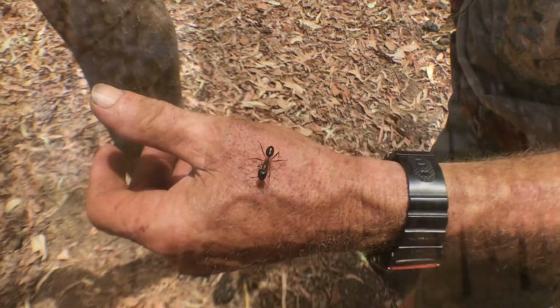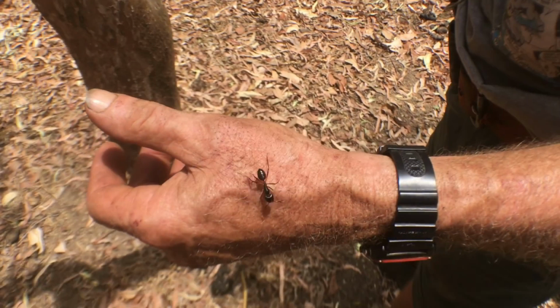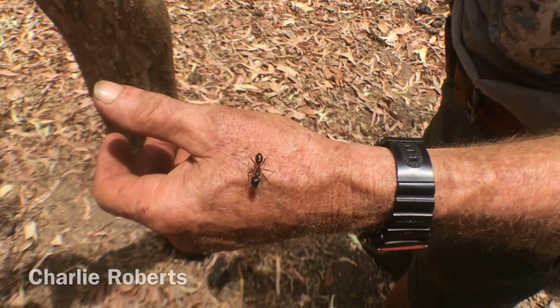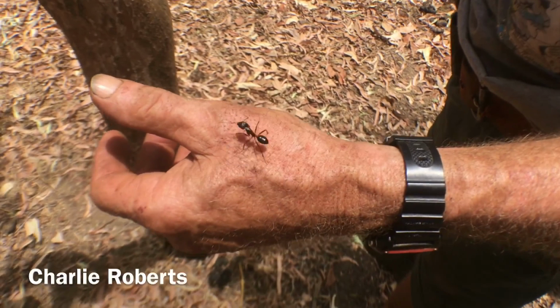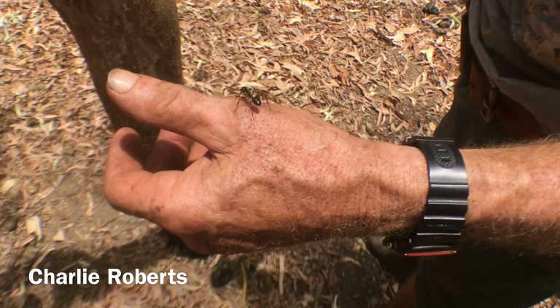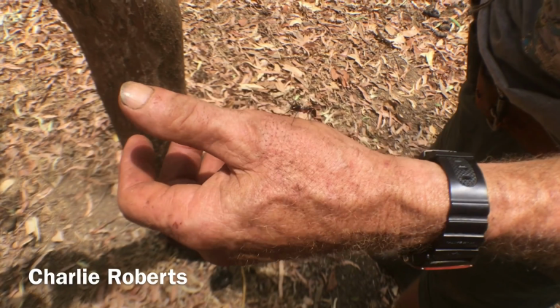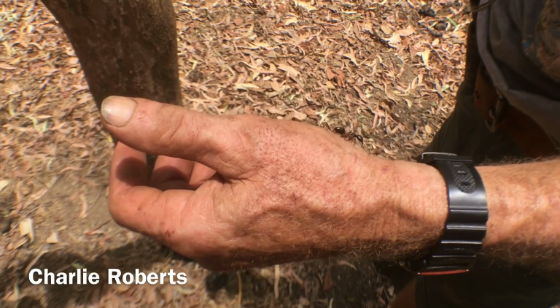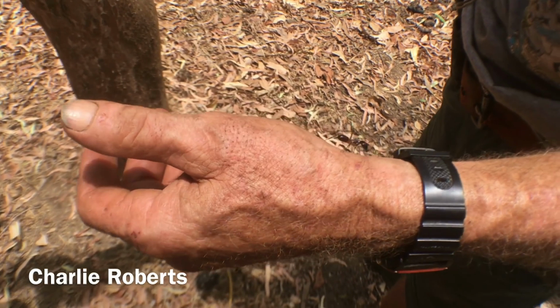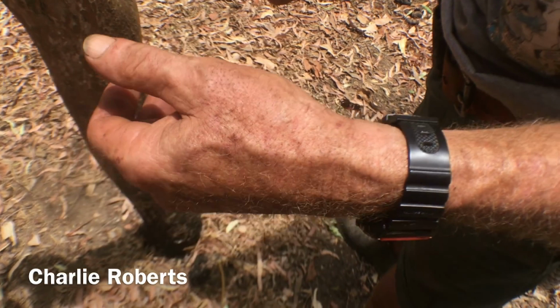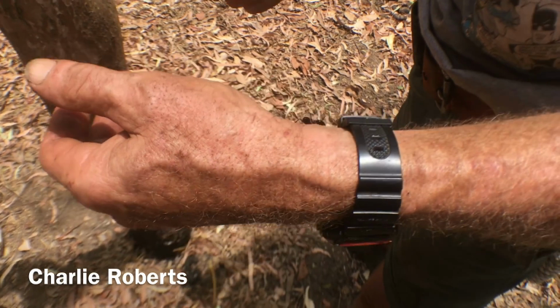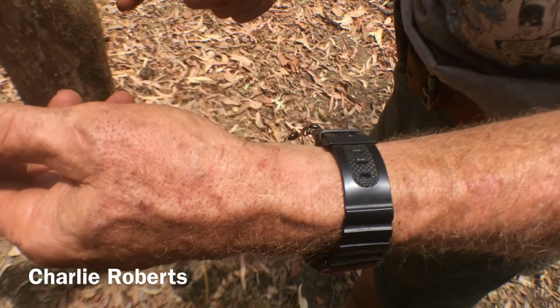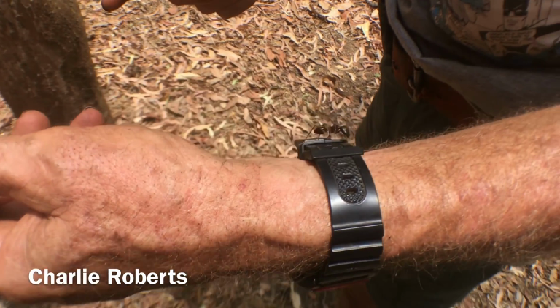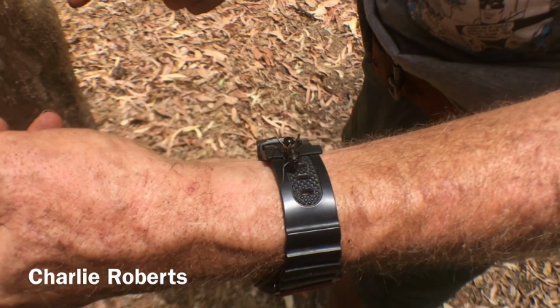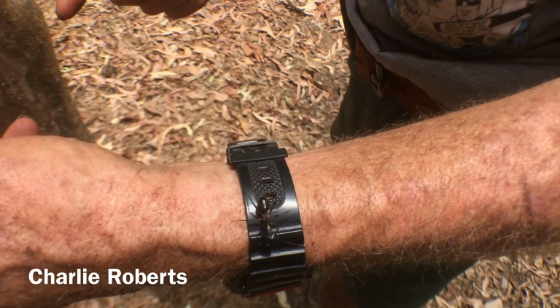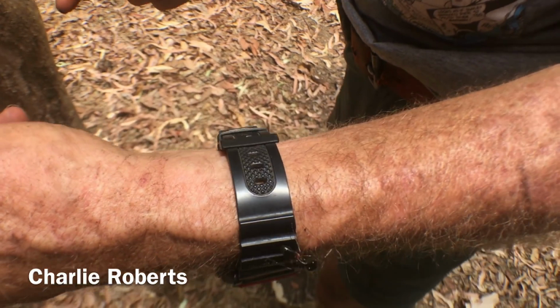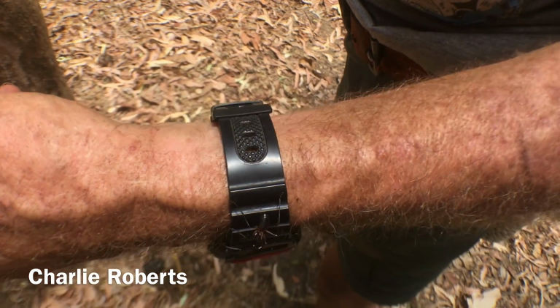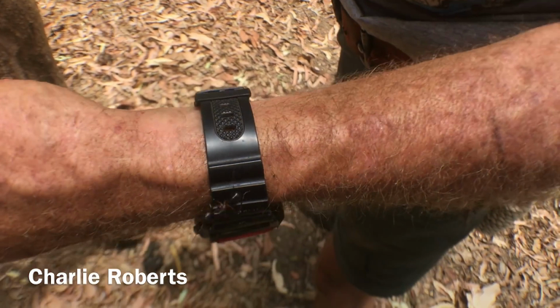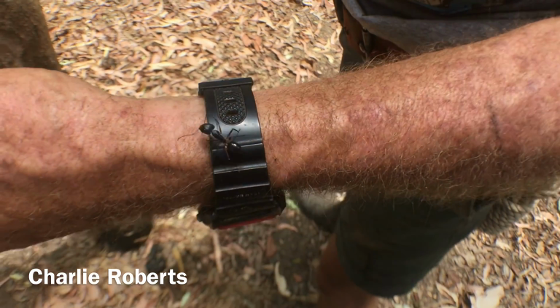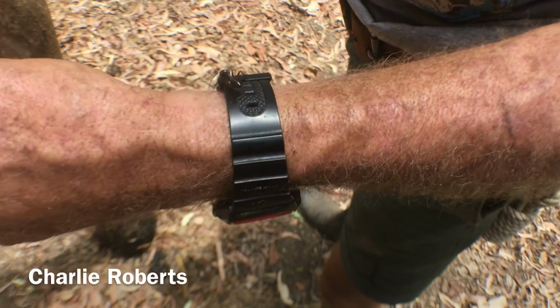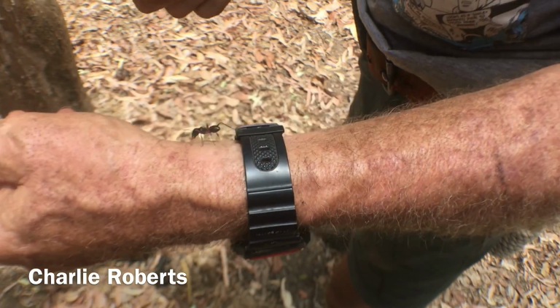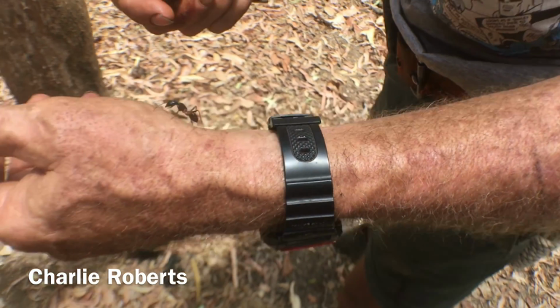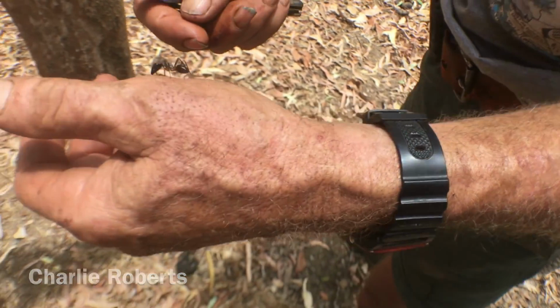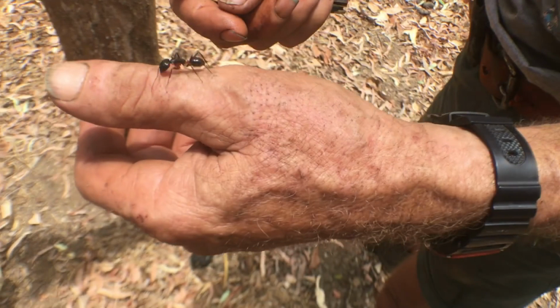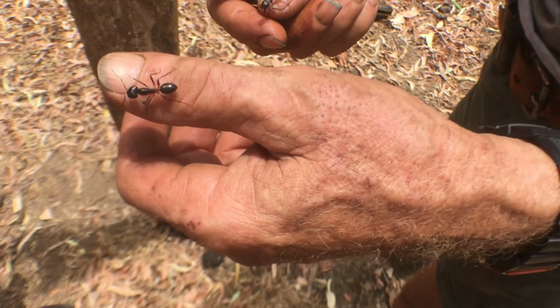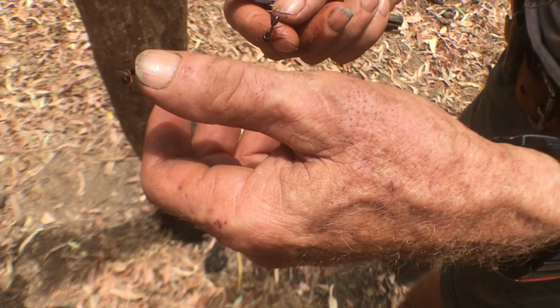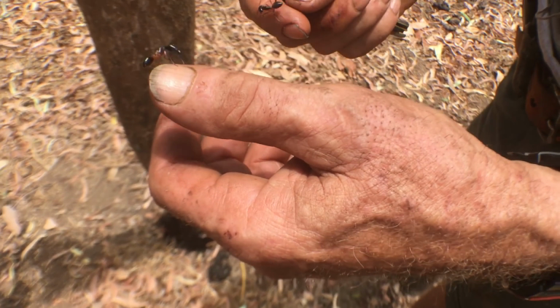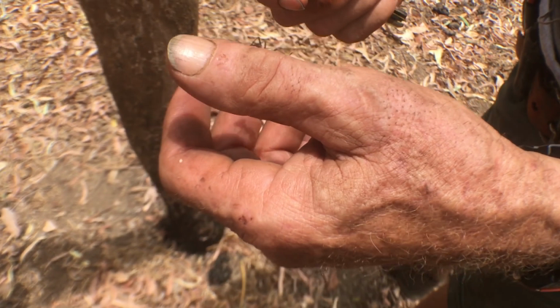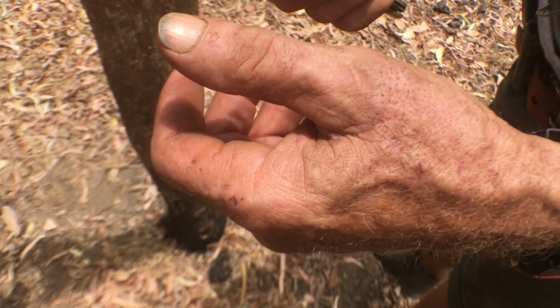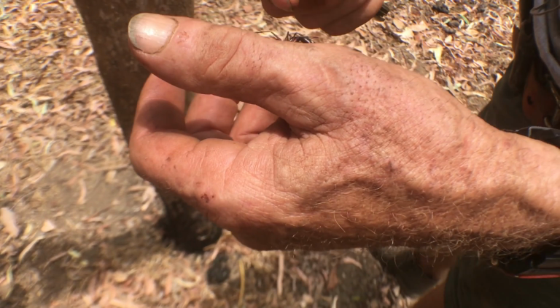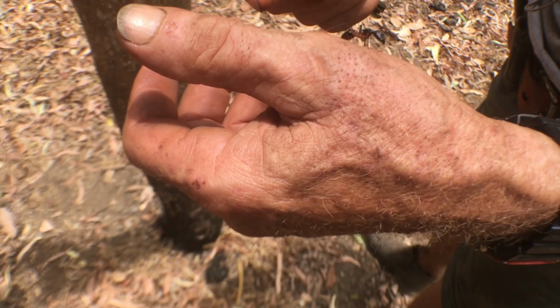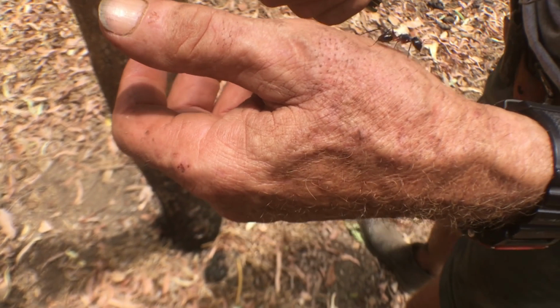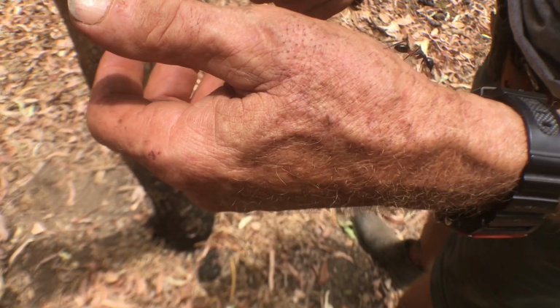They bite but they don't sting — Charlie had a large ant on him. I was stuck with one grabbing onto my hand the other day and it drew blood.